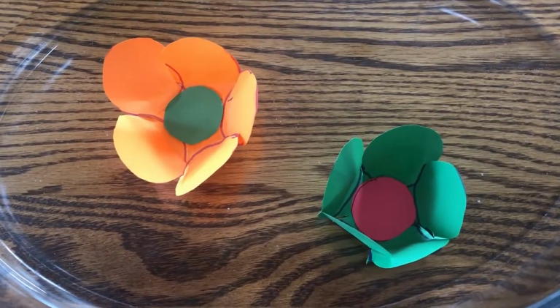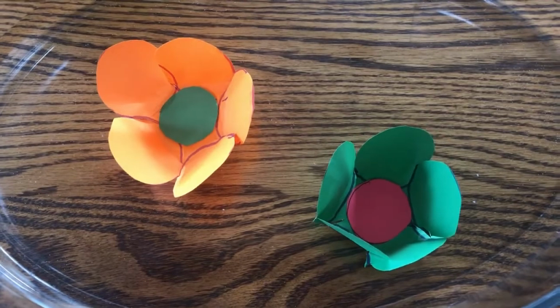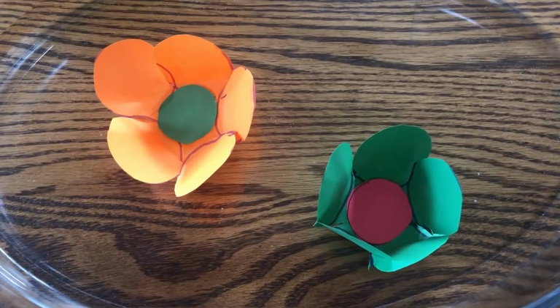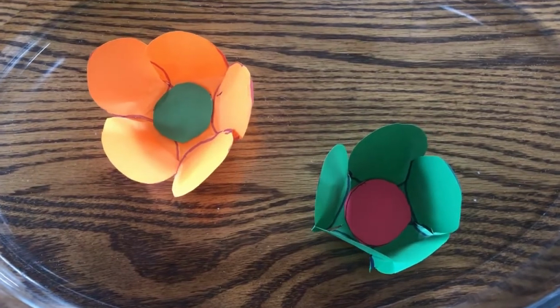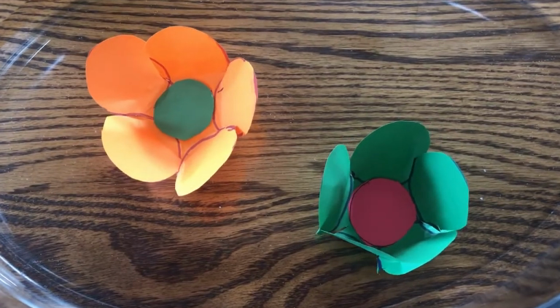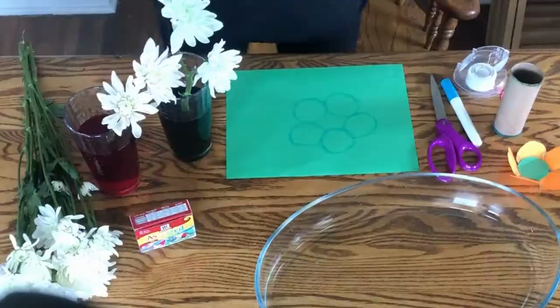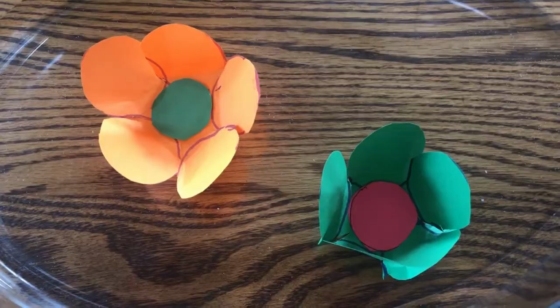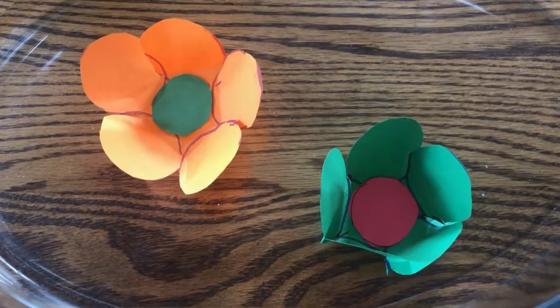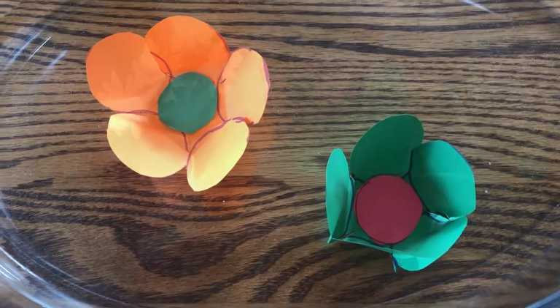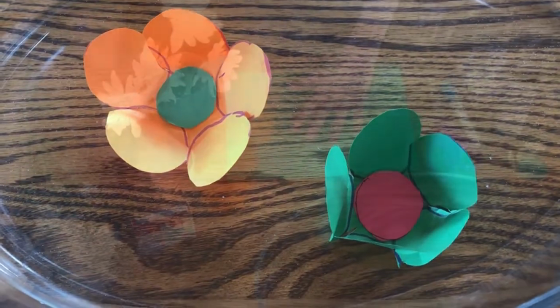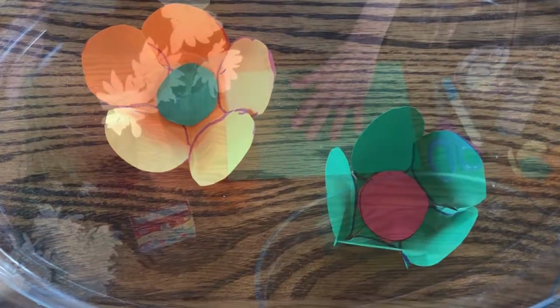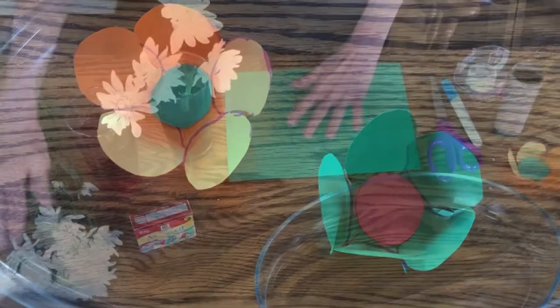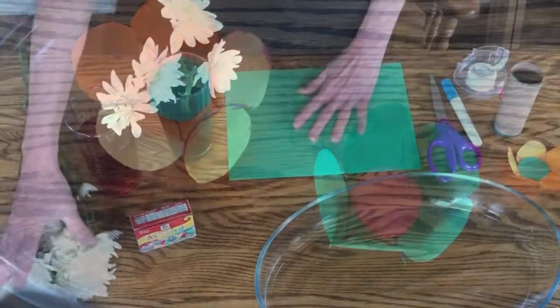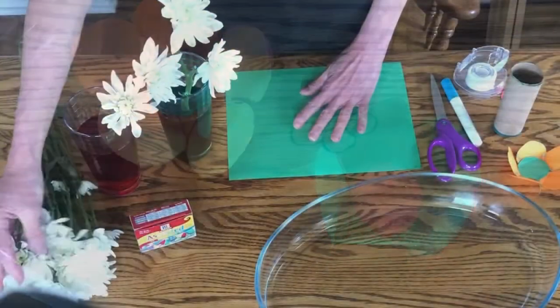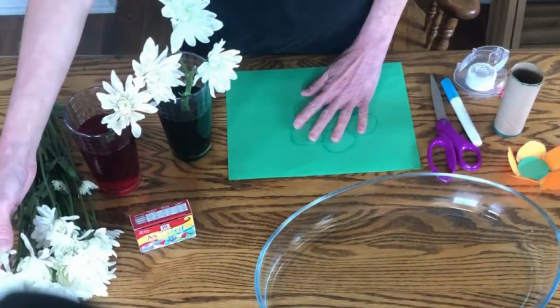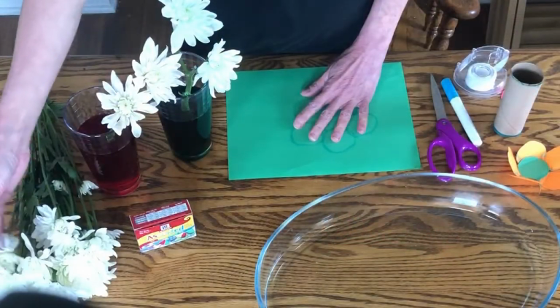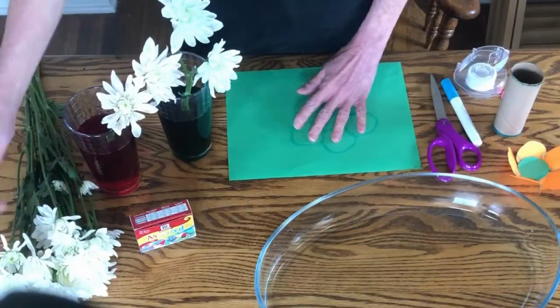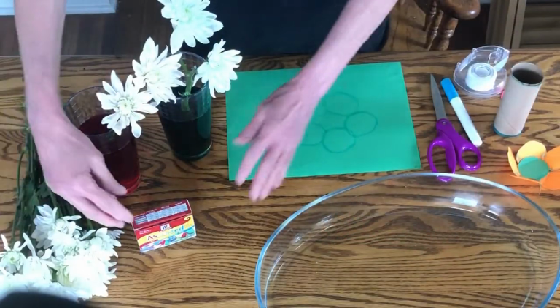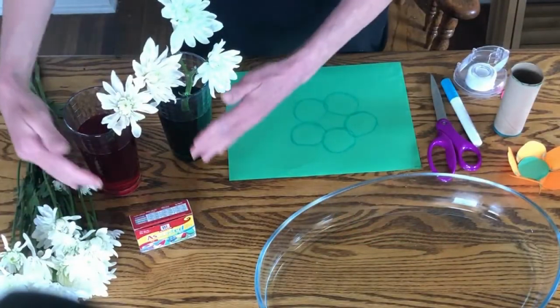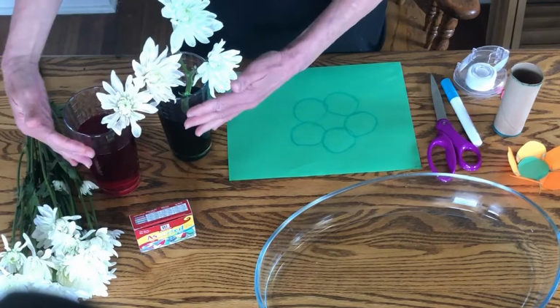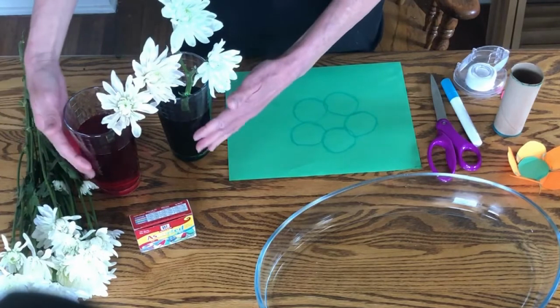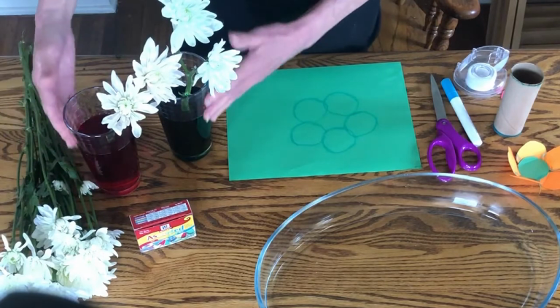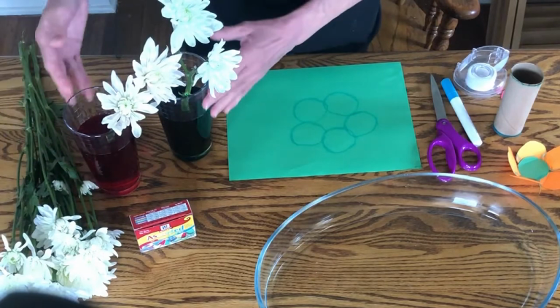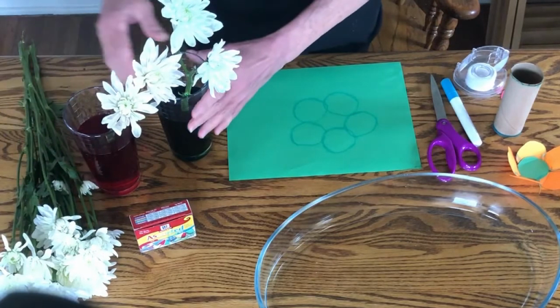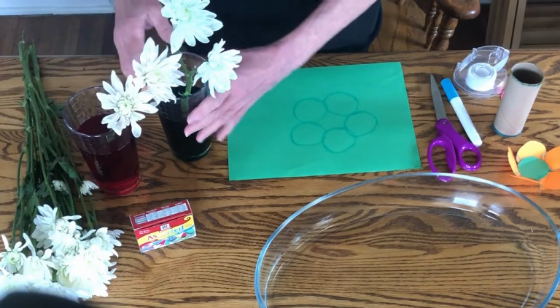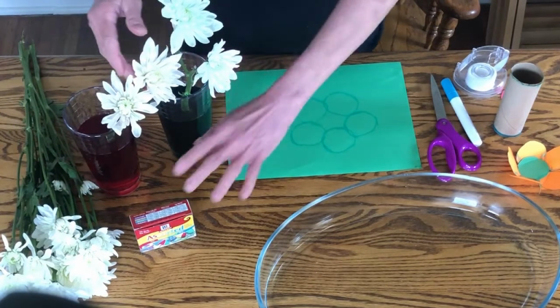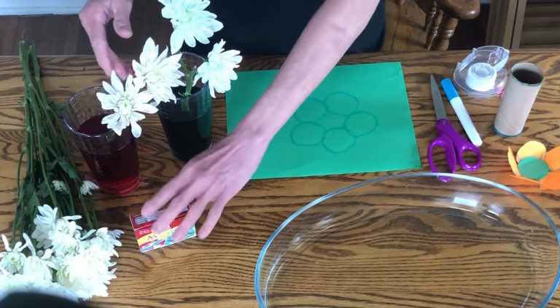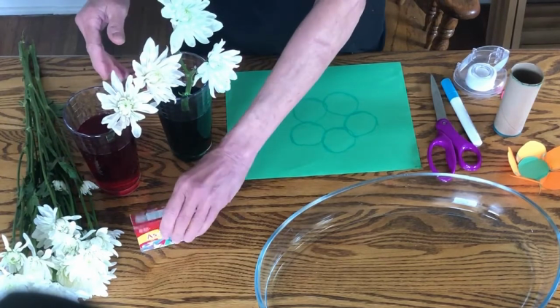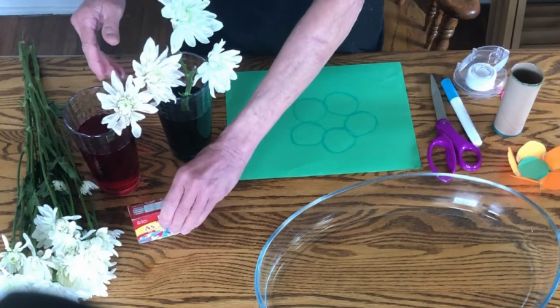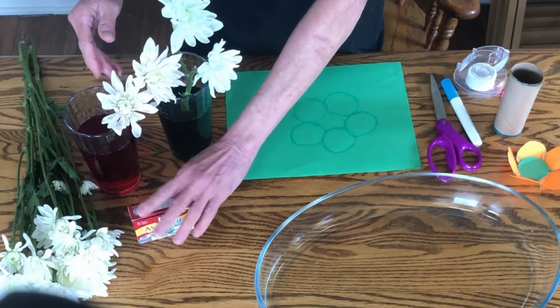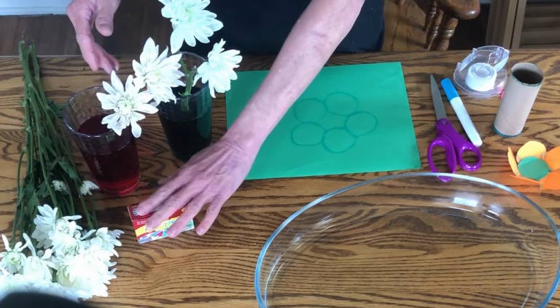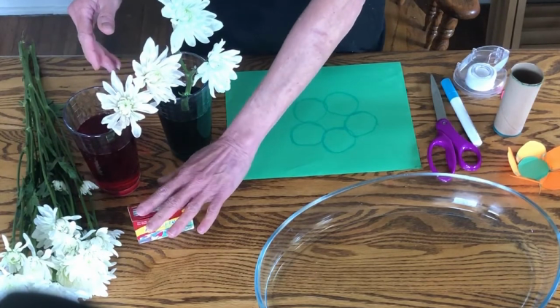For the first activity, you need a fresh flower, a glass, water, and food coloring, and a little bit of patience.